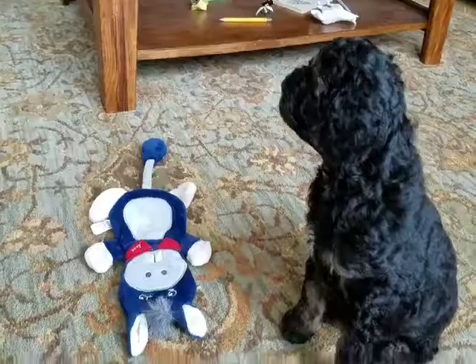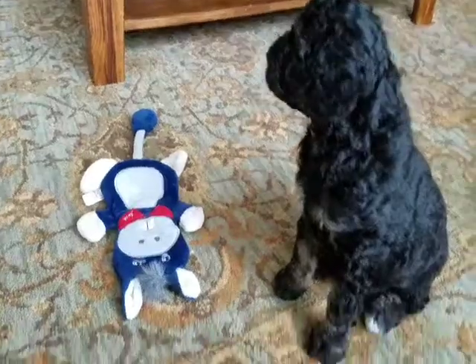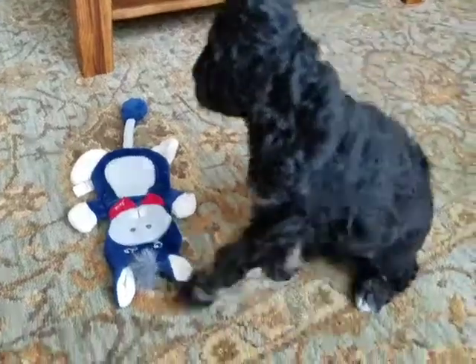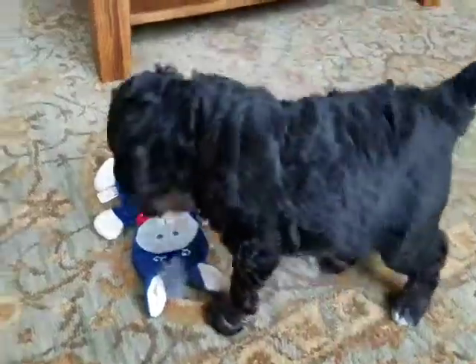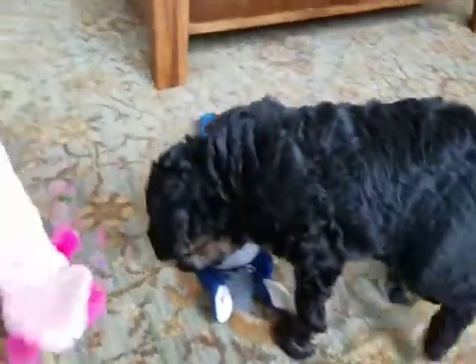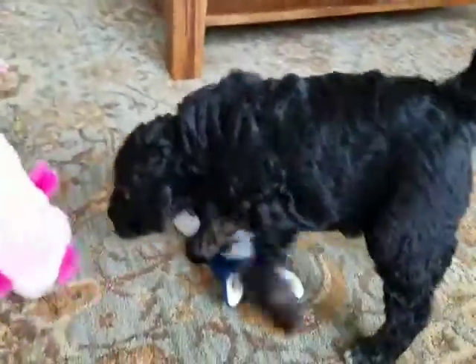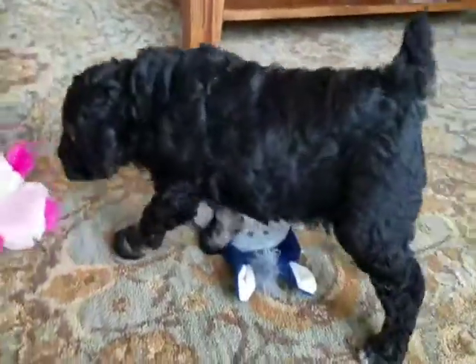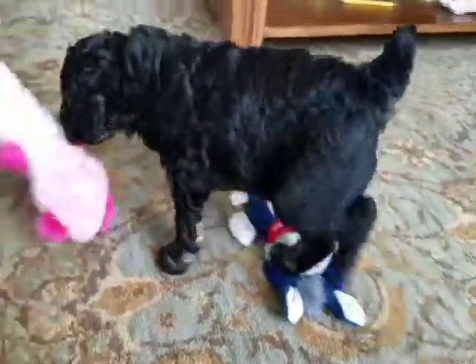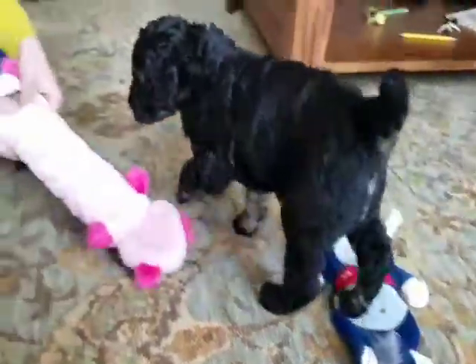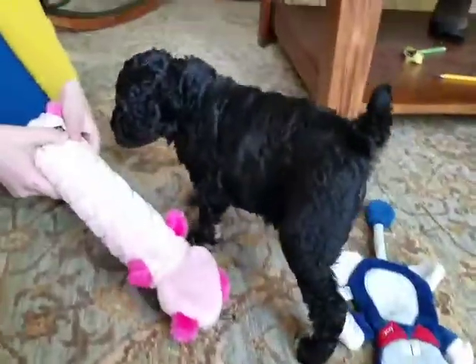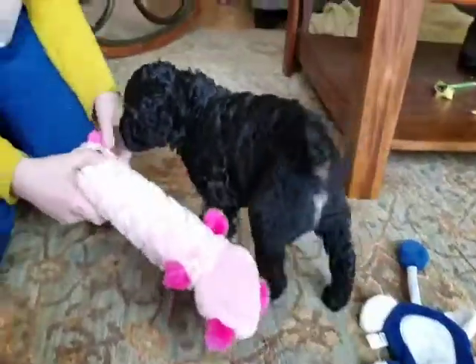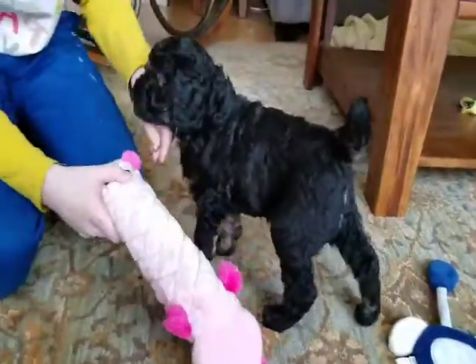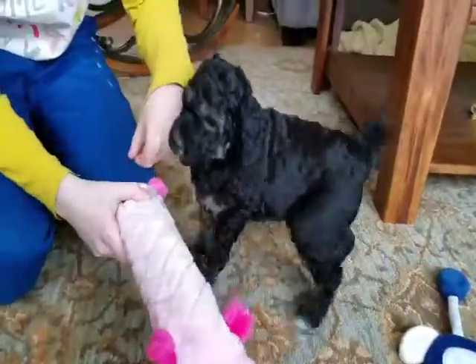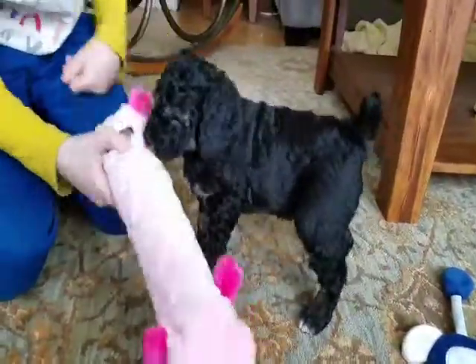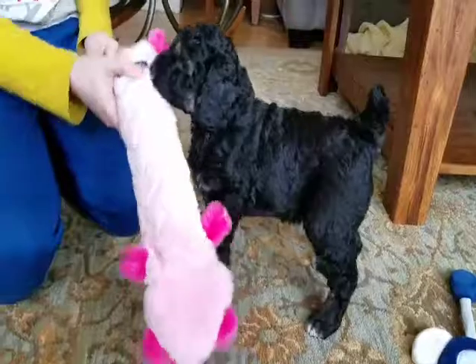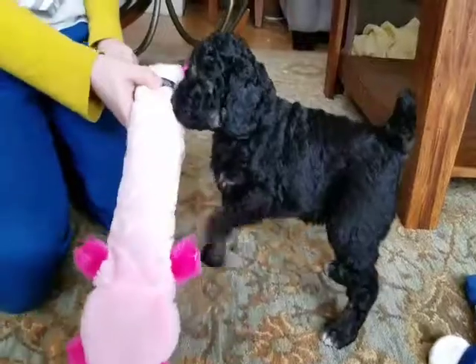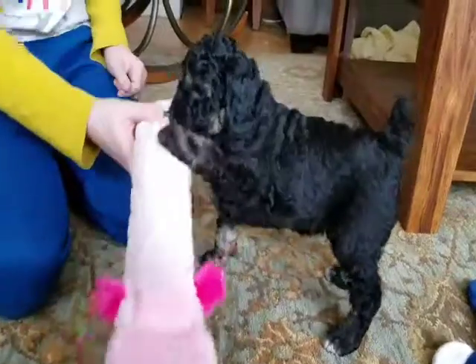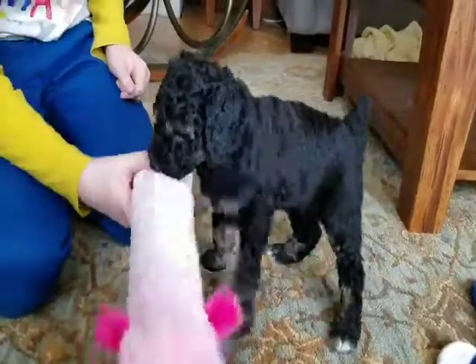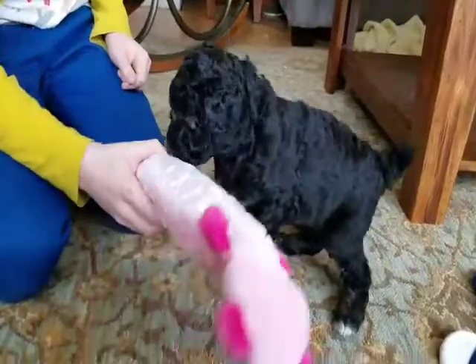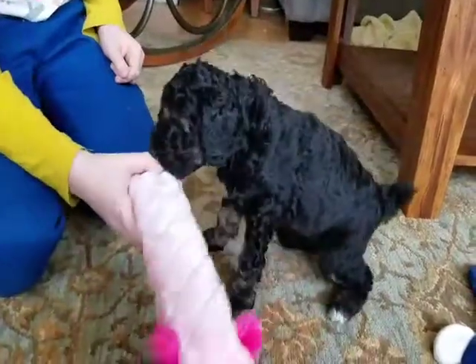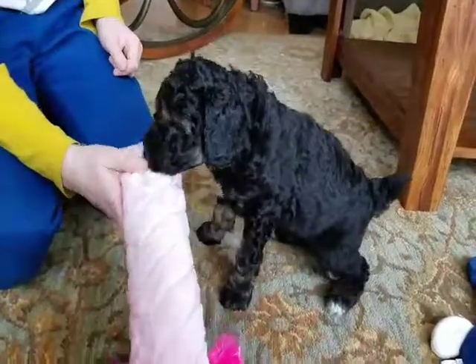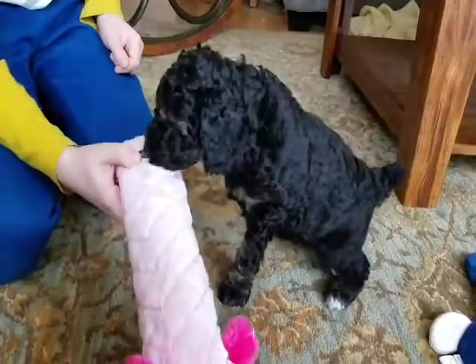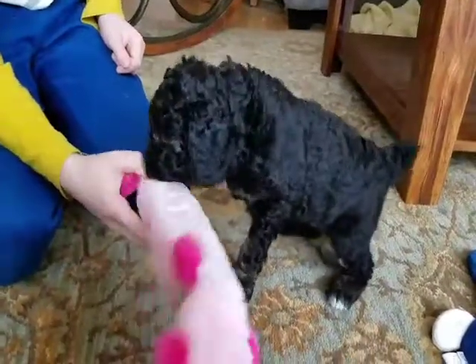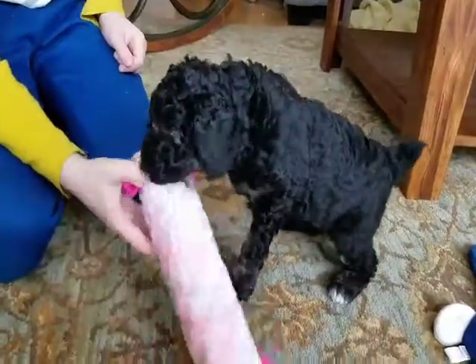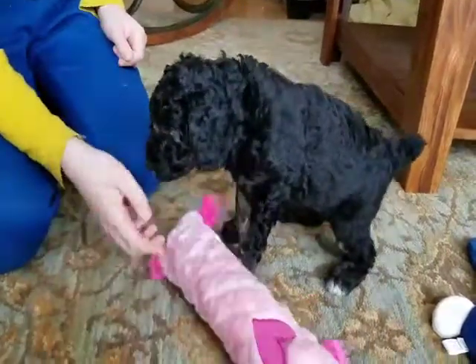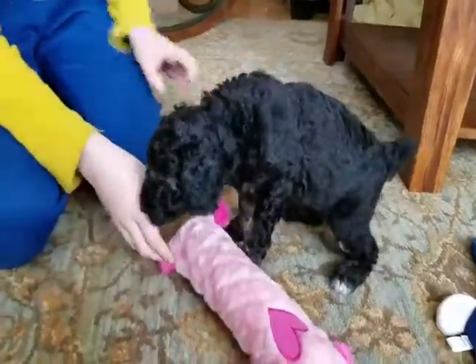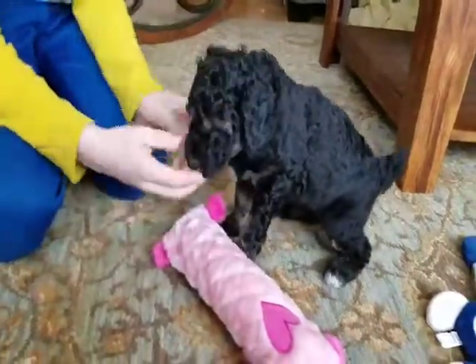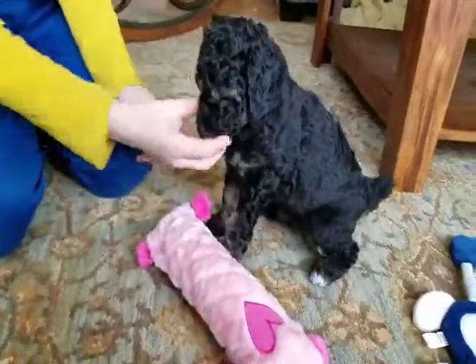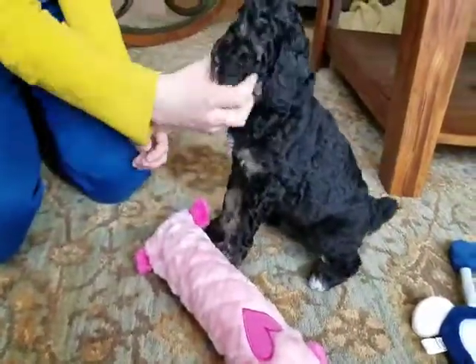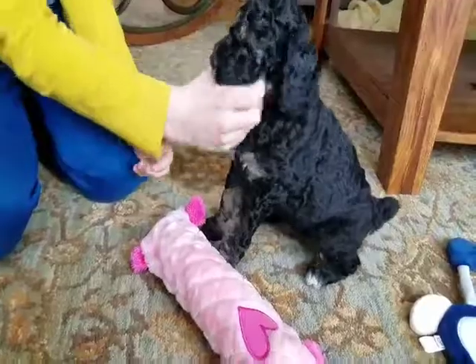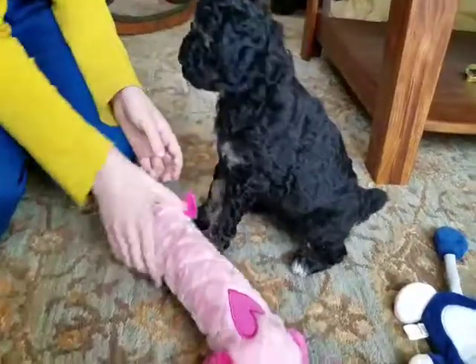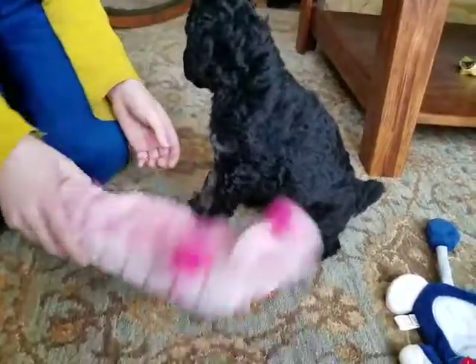Okay, this is Annika. She's our black and tan Moyen phantom poodle. She's five weeks old right now.